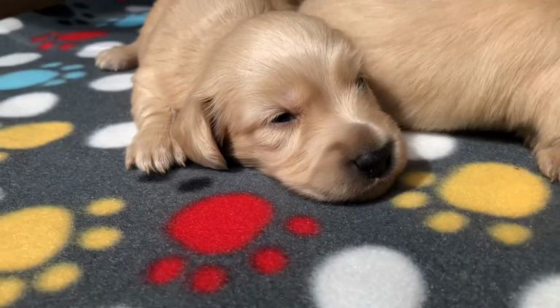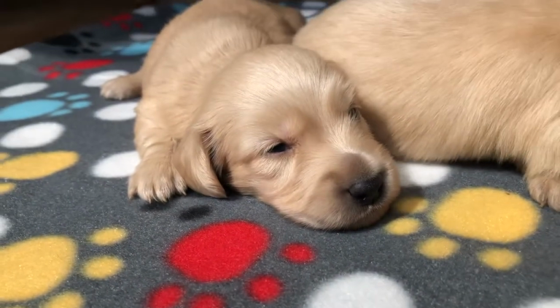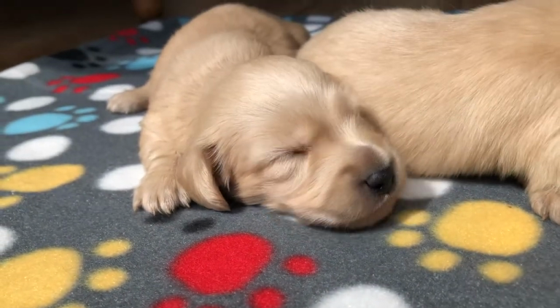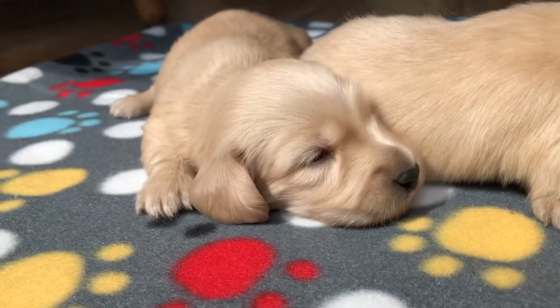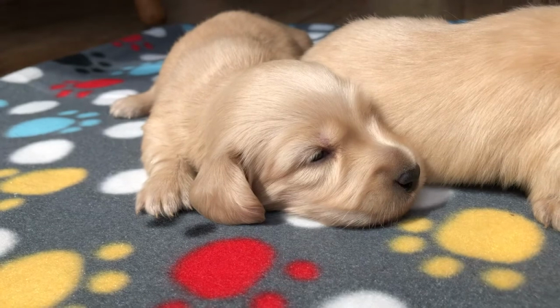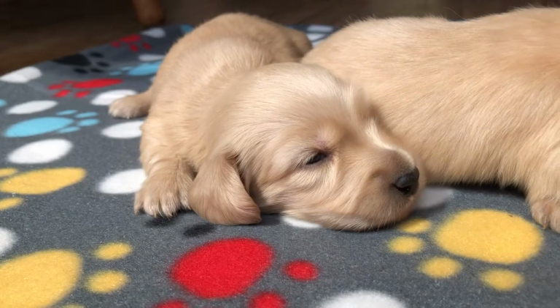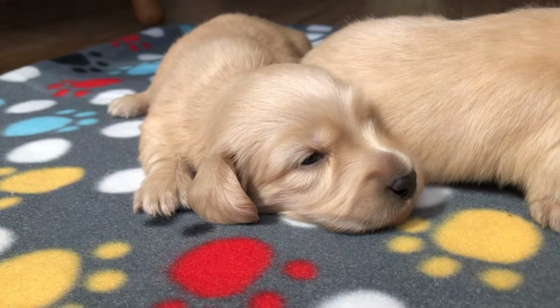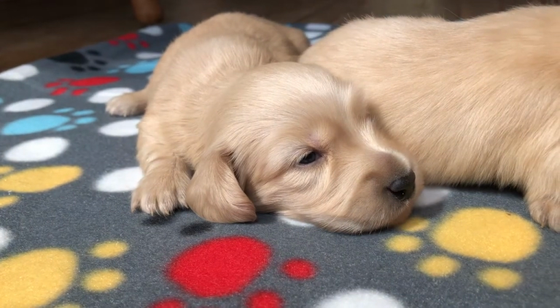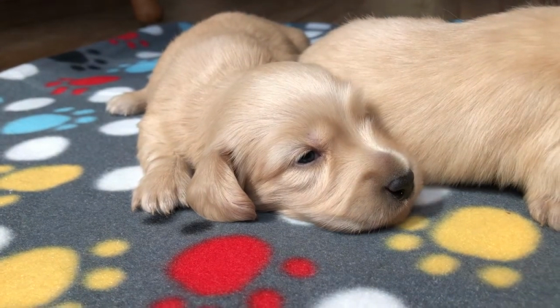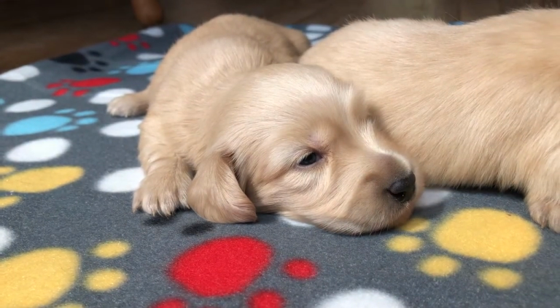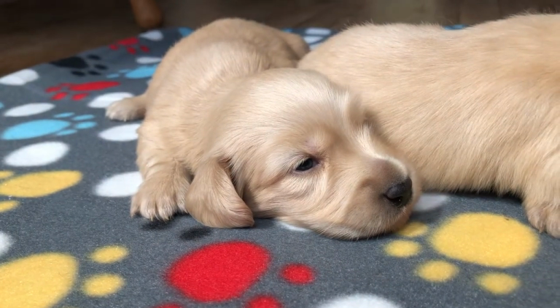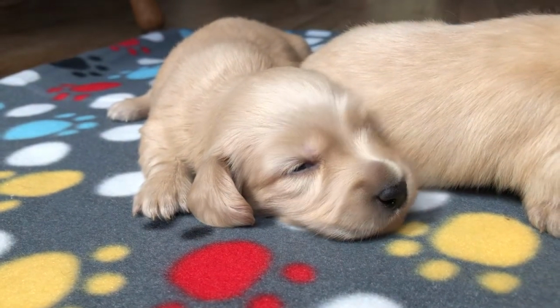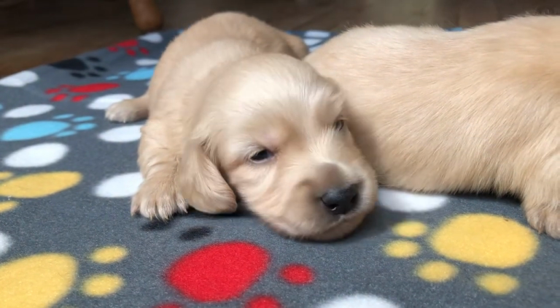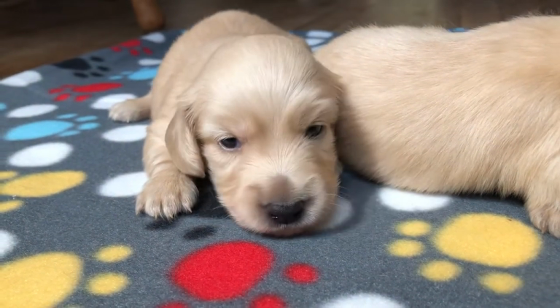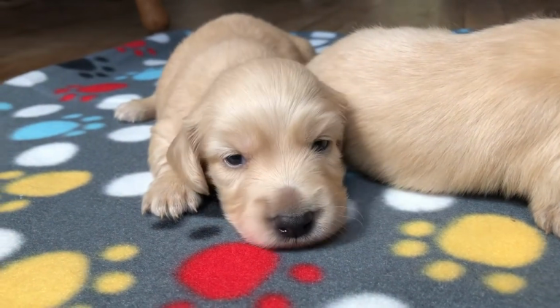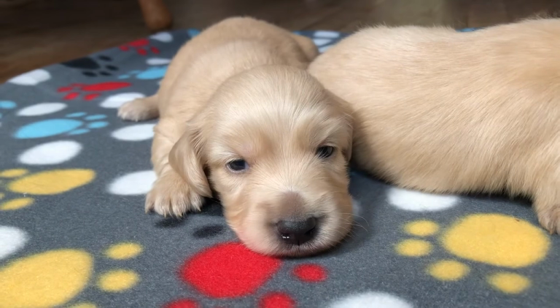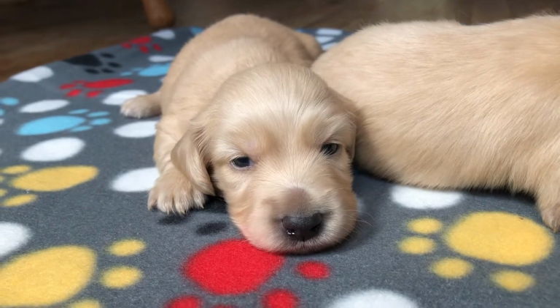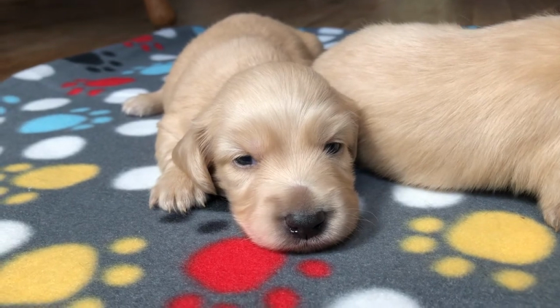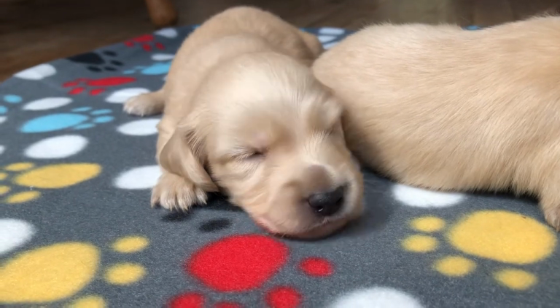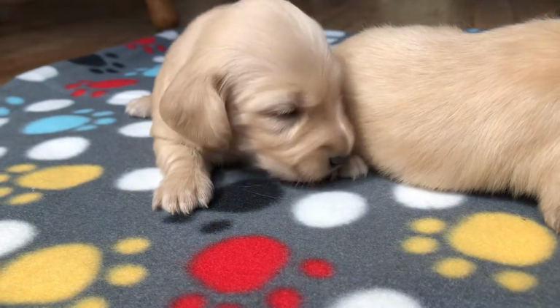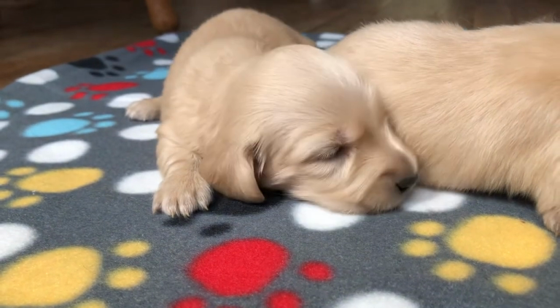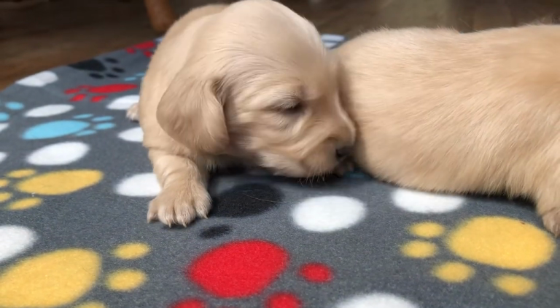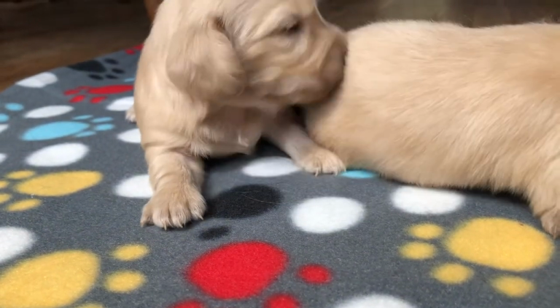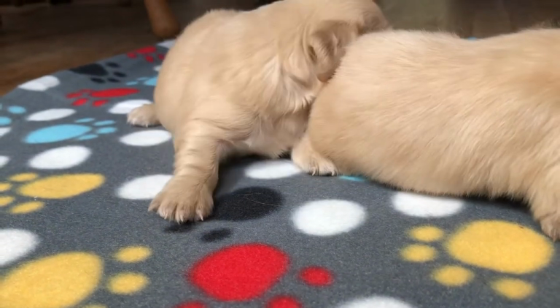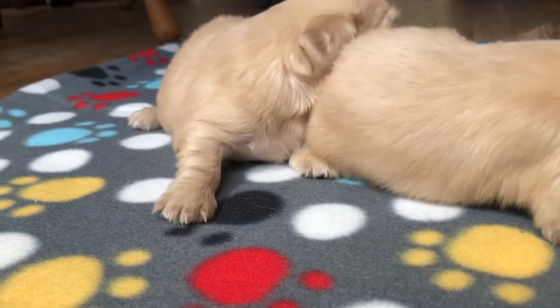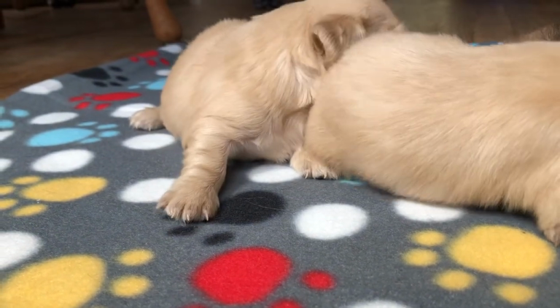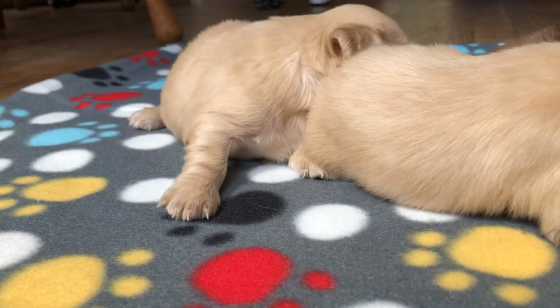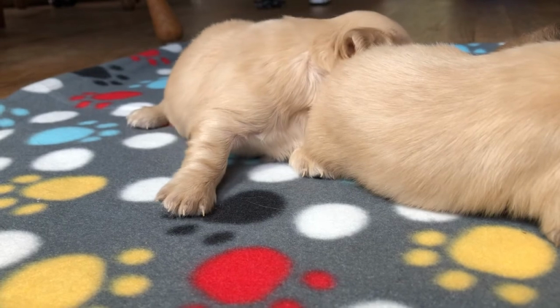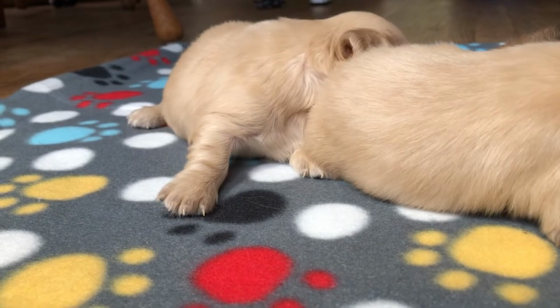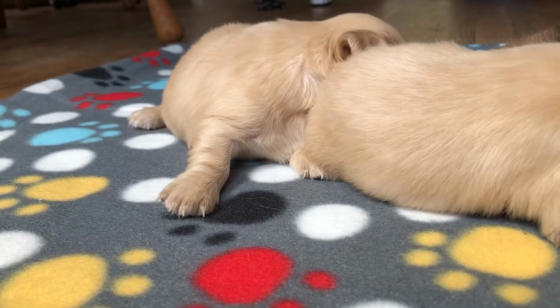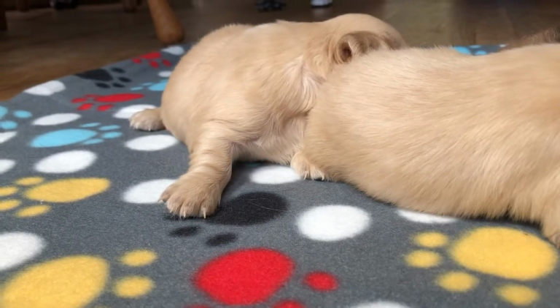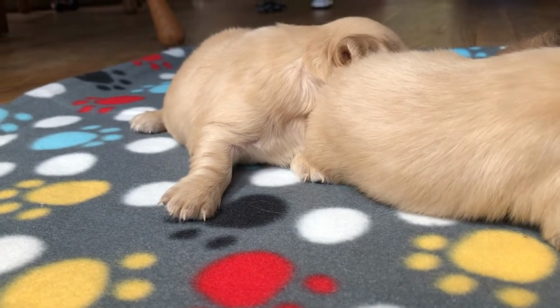This is Lassie. Lassie is EE cream like her mother, which means that she doesn't have the black hairs — she's just blonde with blonde.